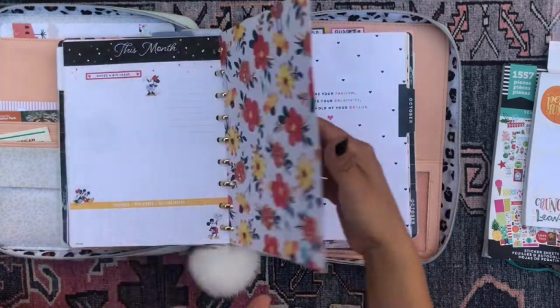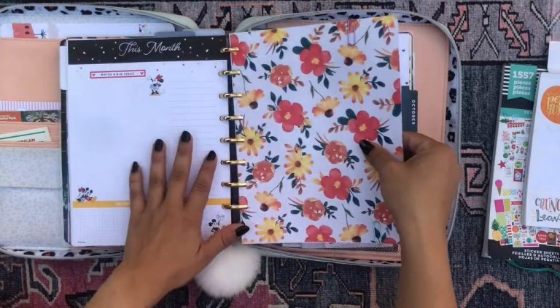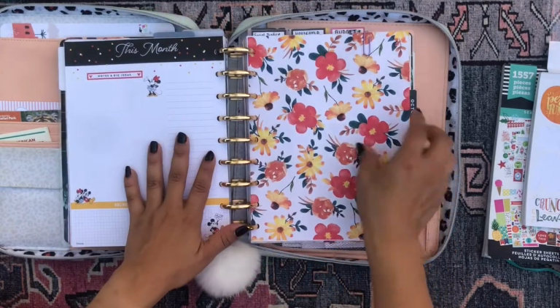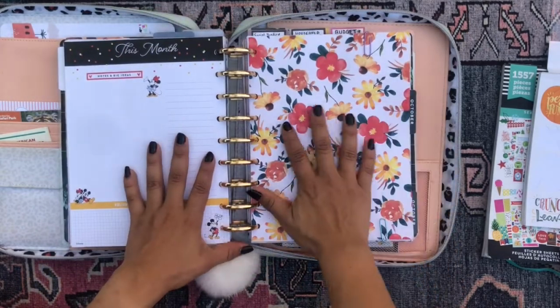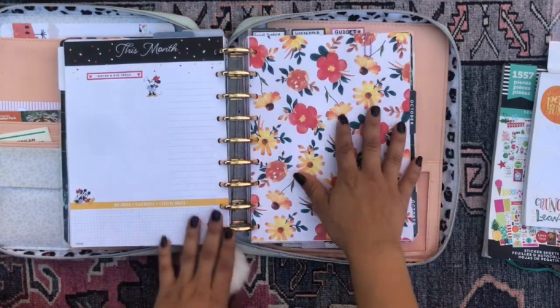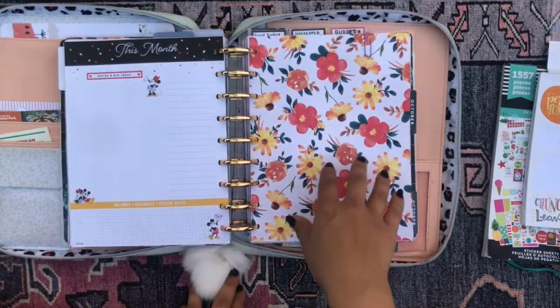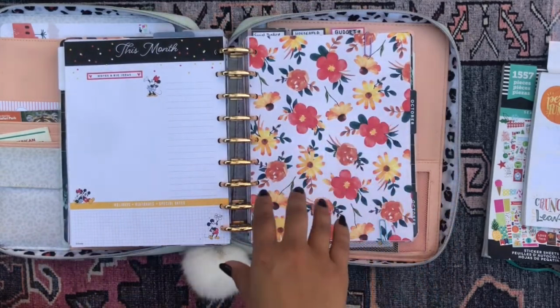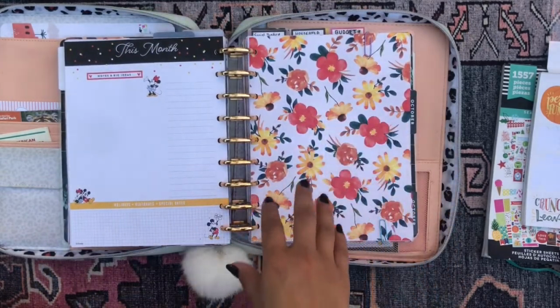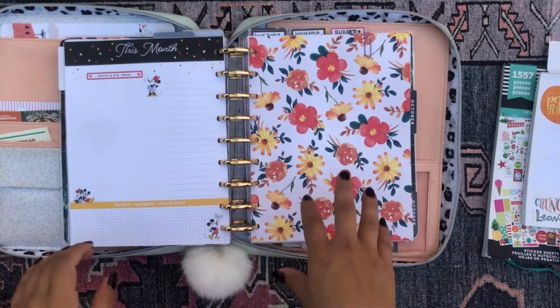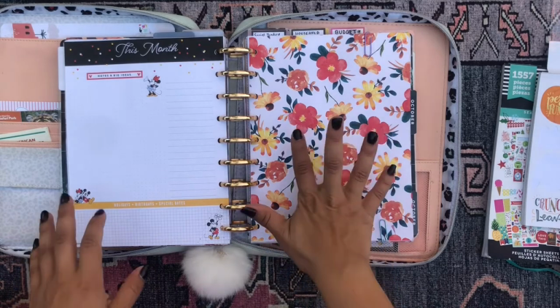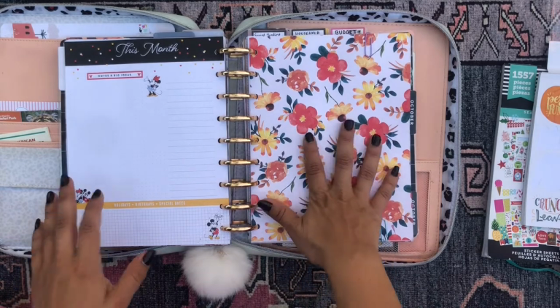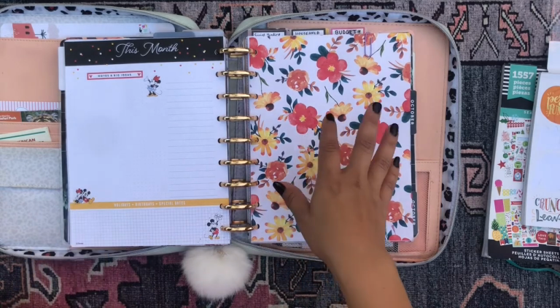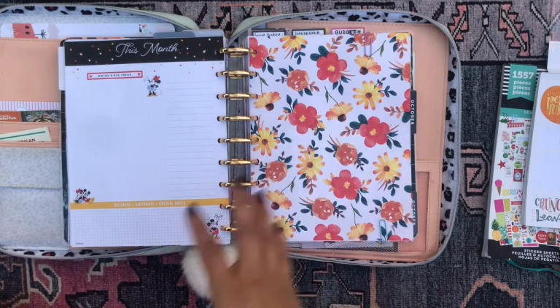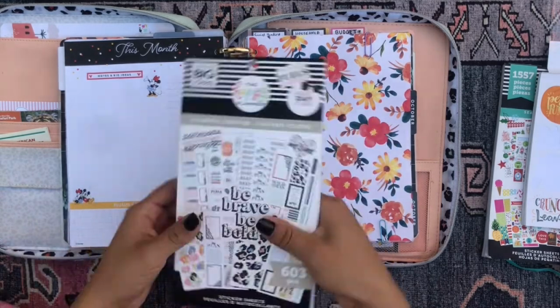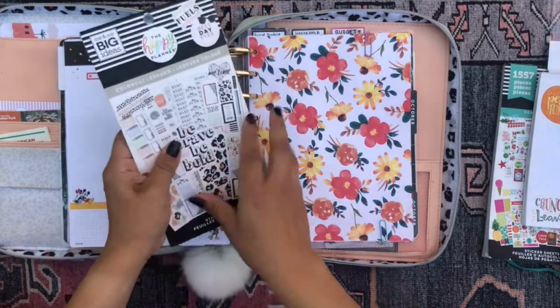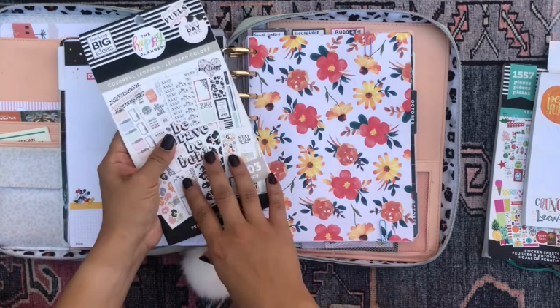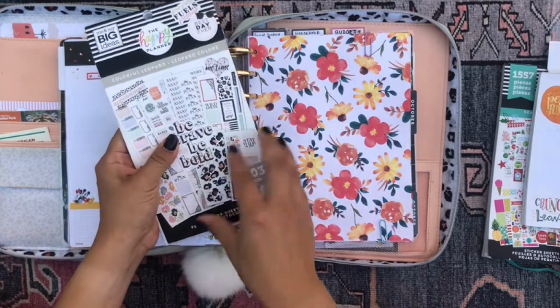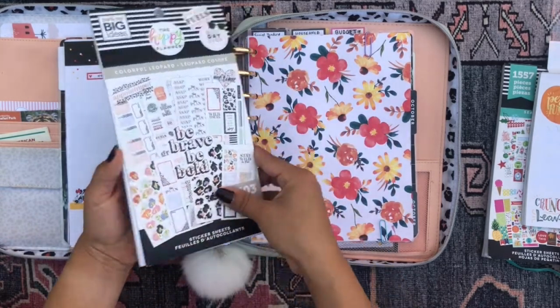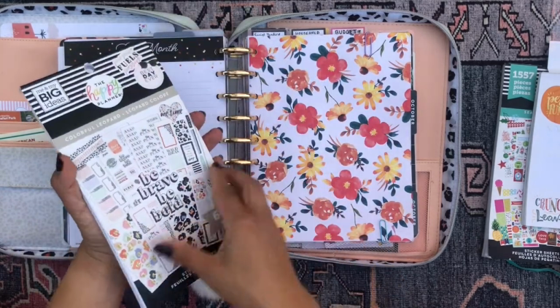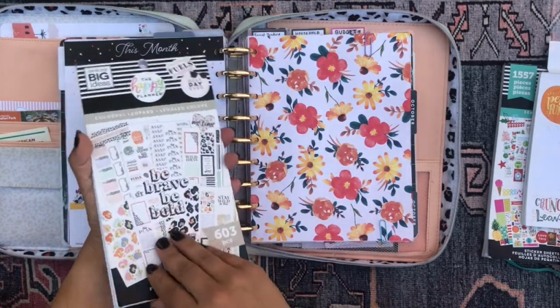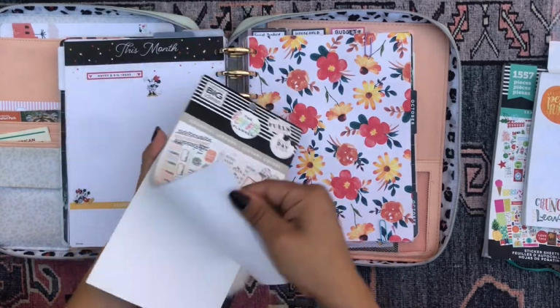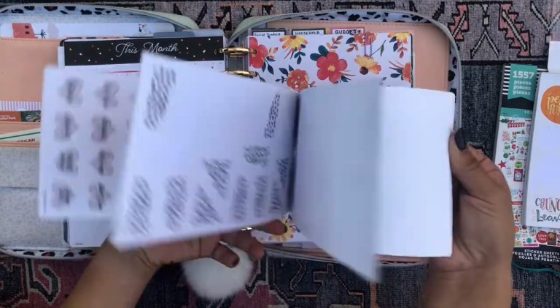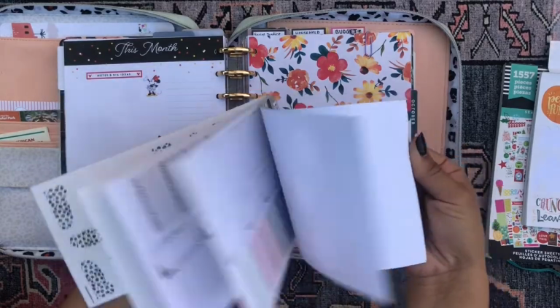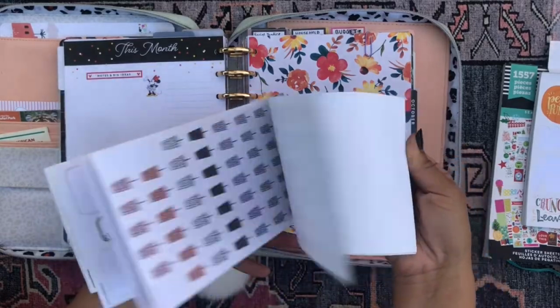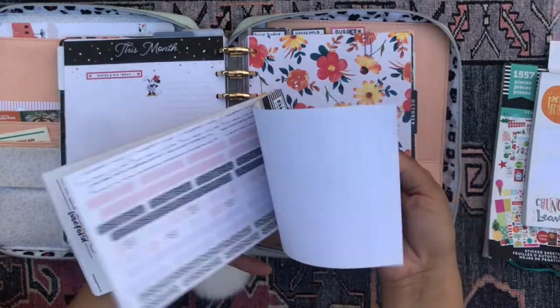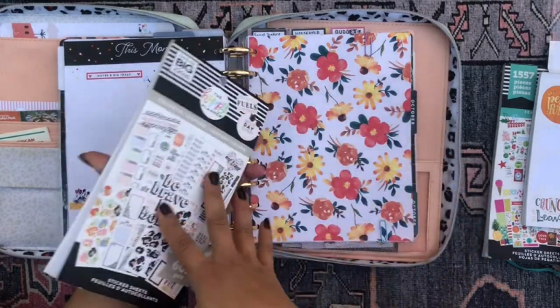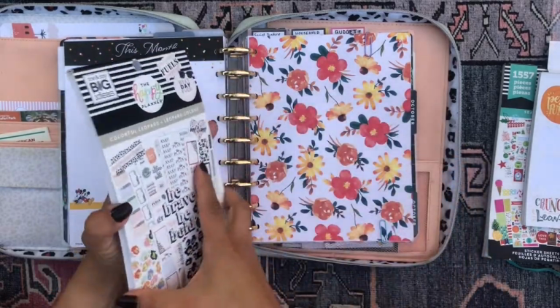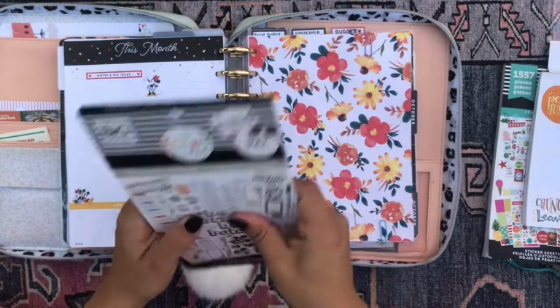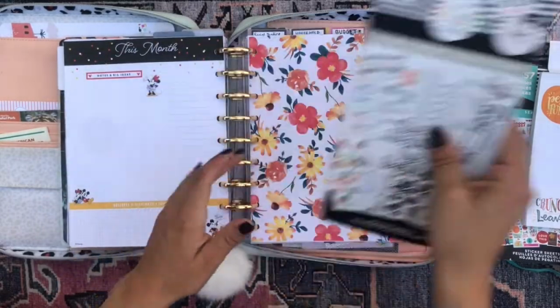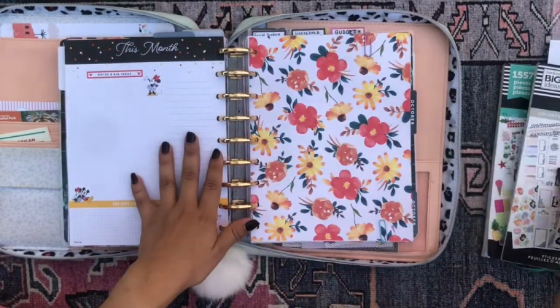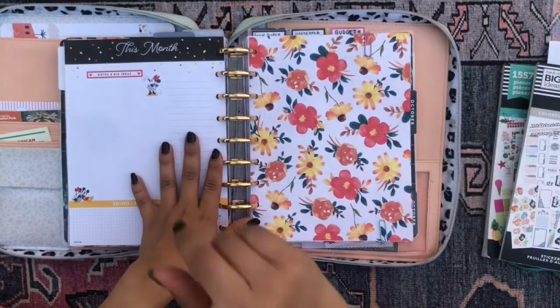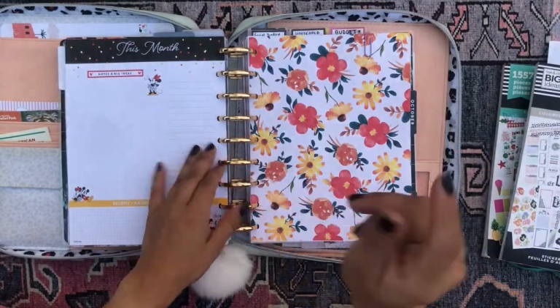So if you're interested in checking out what I do with this planner section, I'm going to be using Colorful Leopard, a sticker book from the Happy Planner. I love this one. So if you're interested in seeing what I do, just keep on watching.